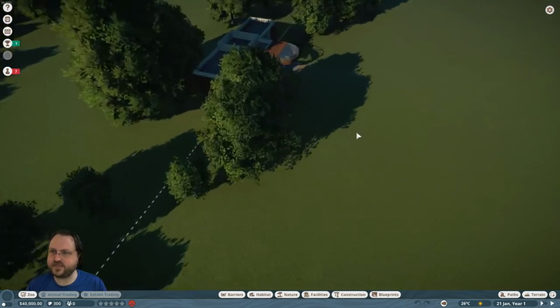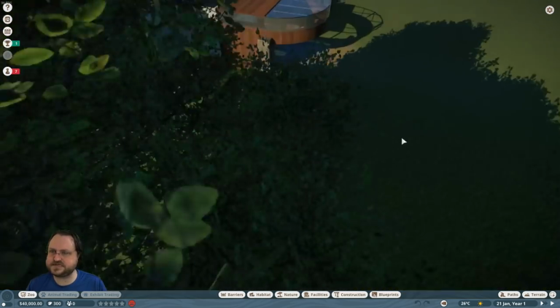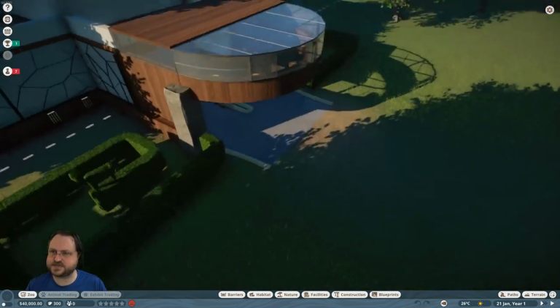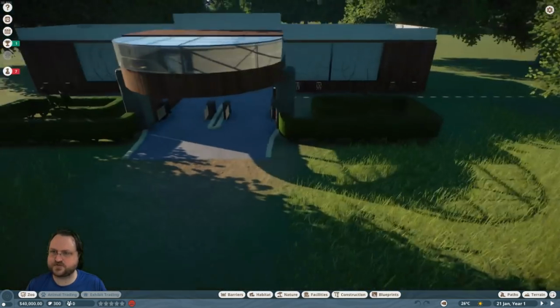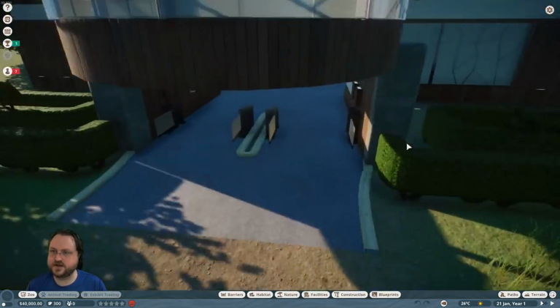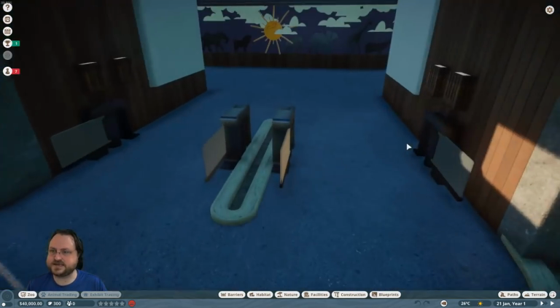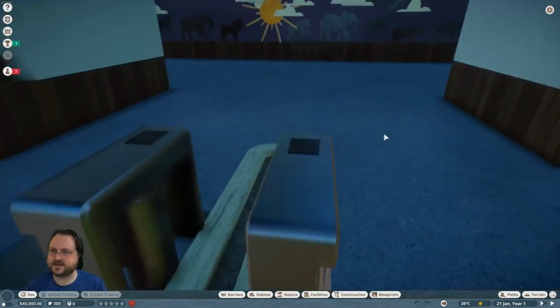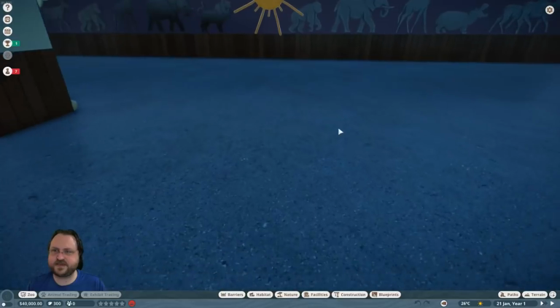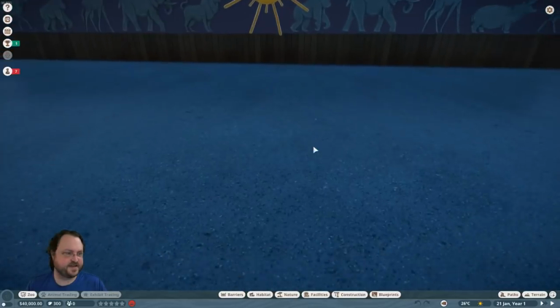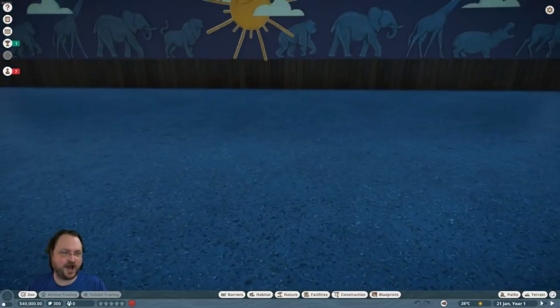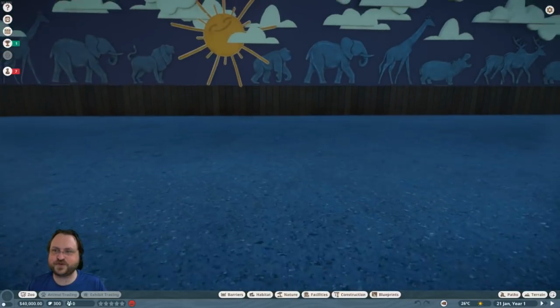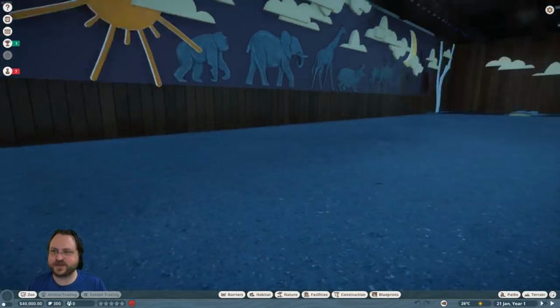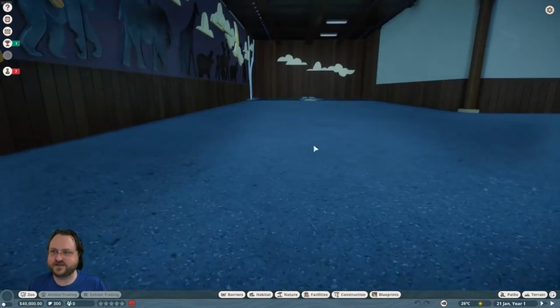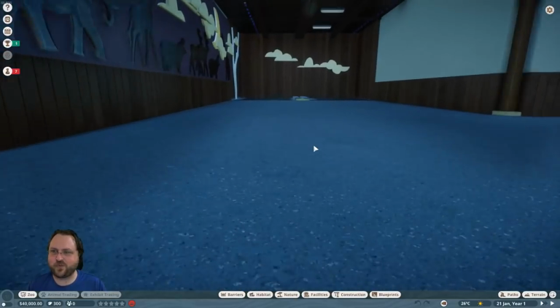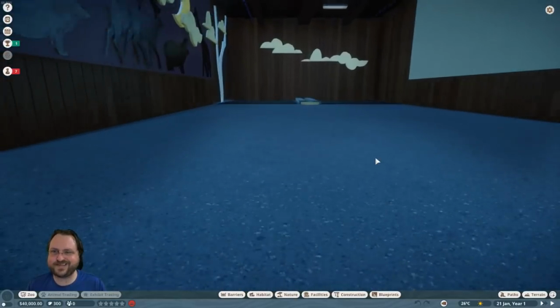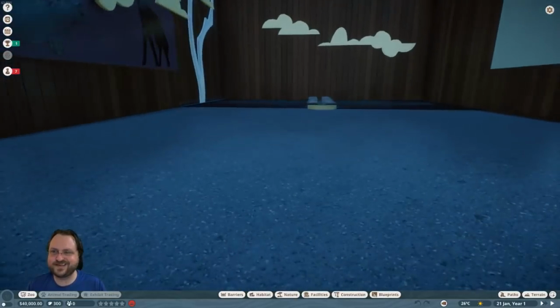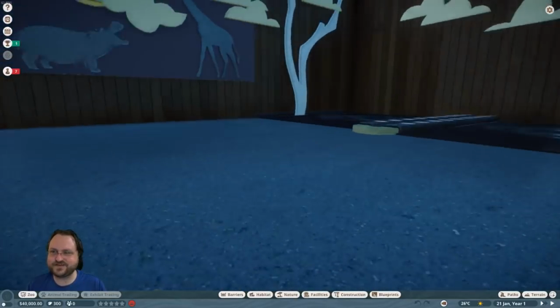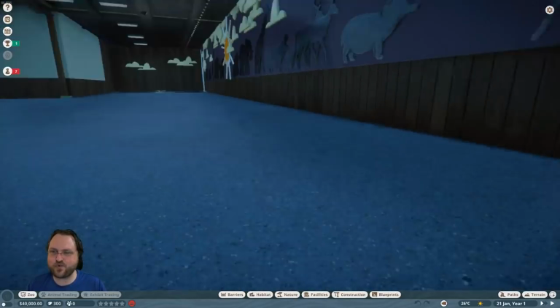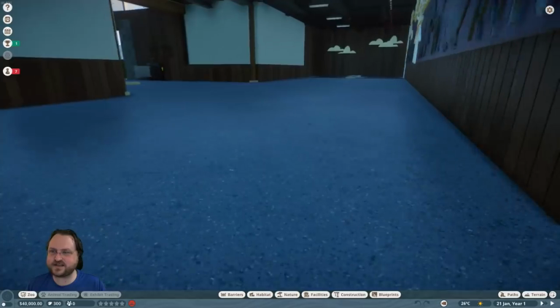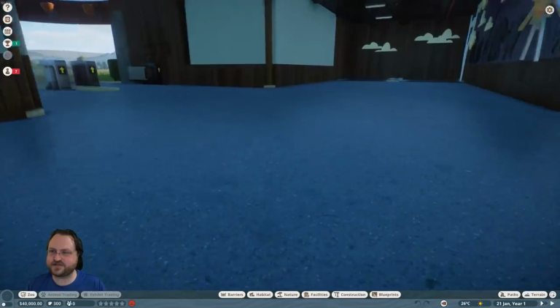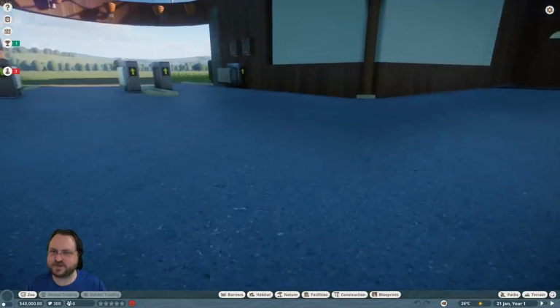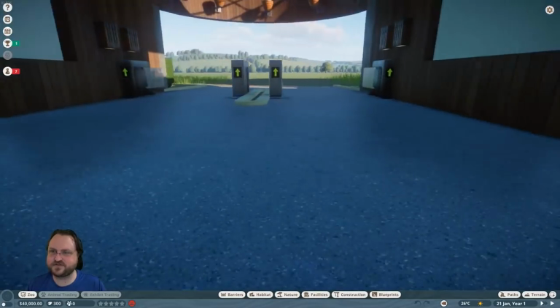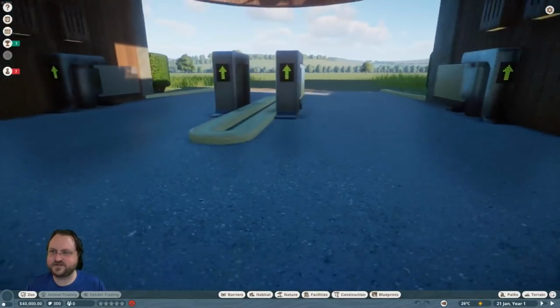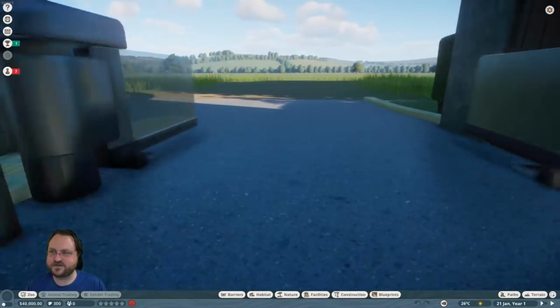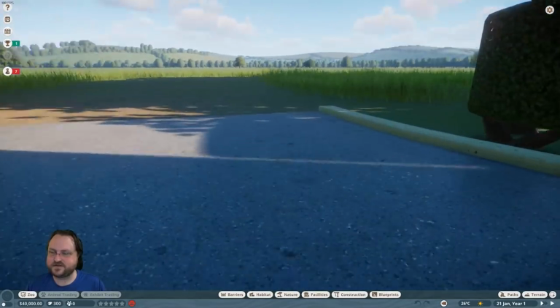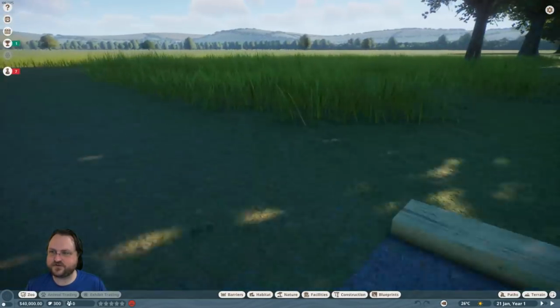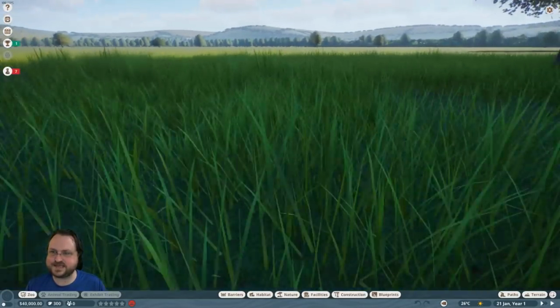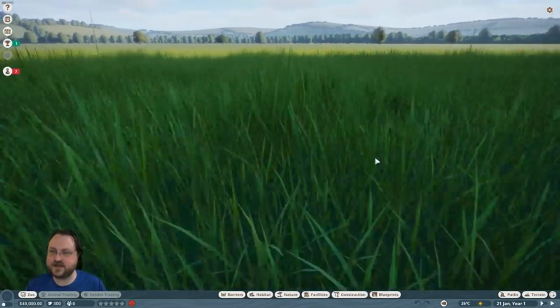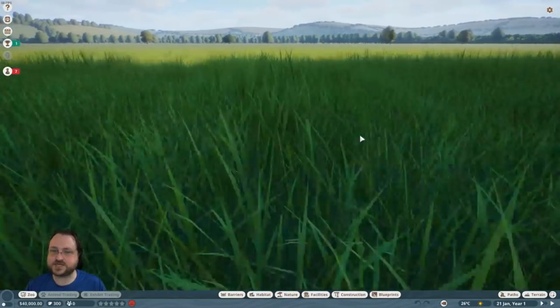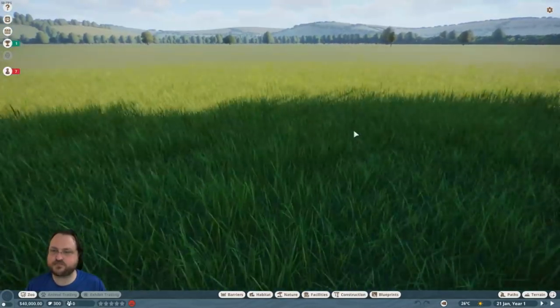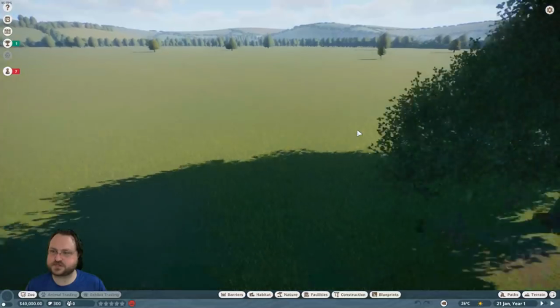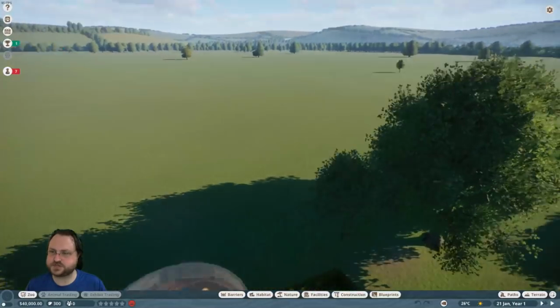There's our zoo entrance over here. It's amazing how much we can zoom in — get right down to the level of people, the grass detail. I was really impressed how many screenshots you could do.